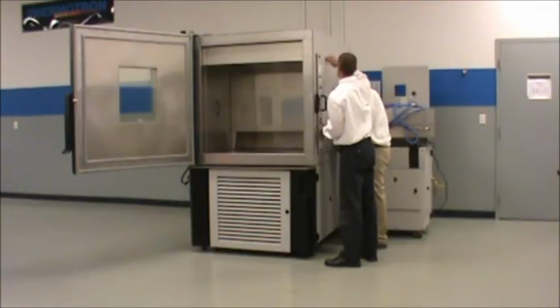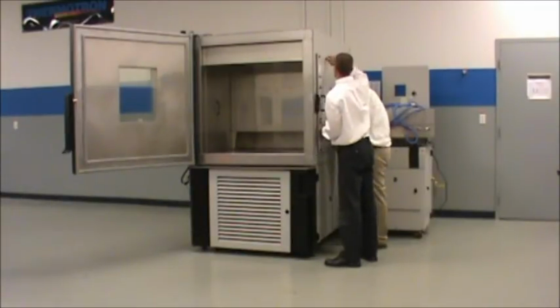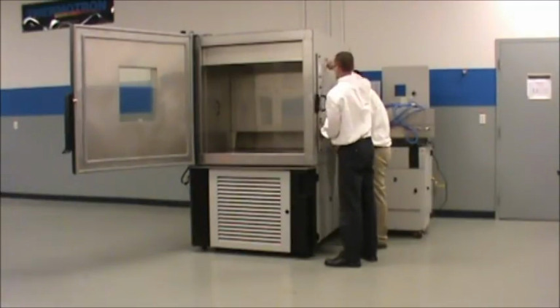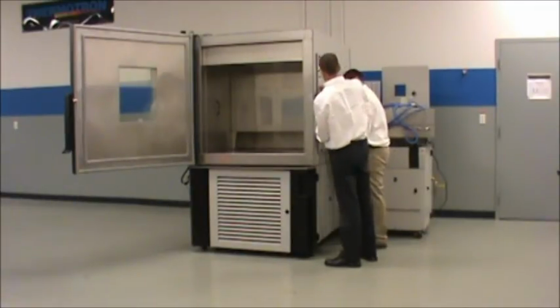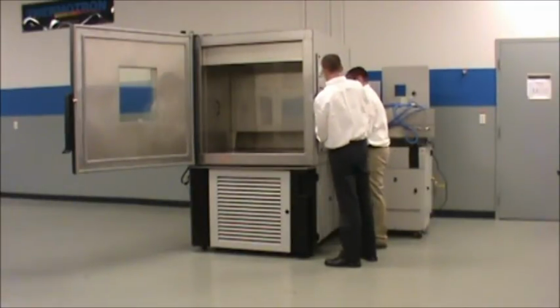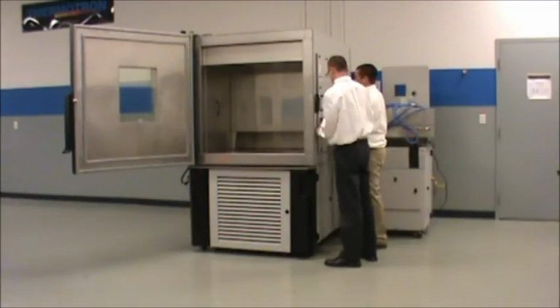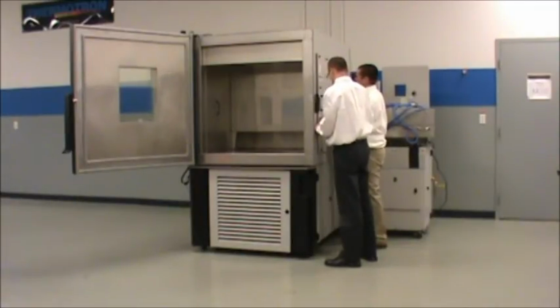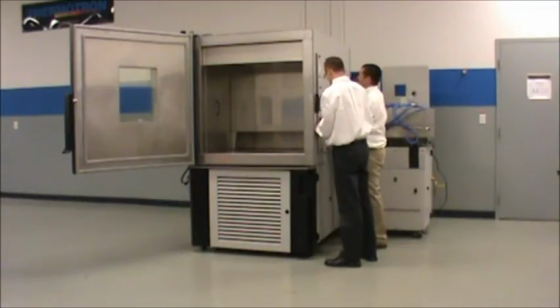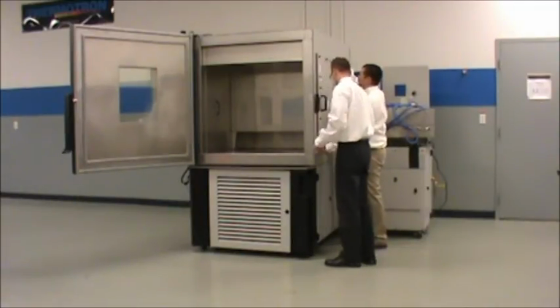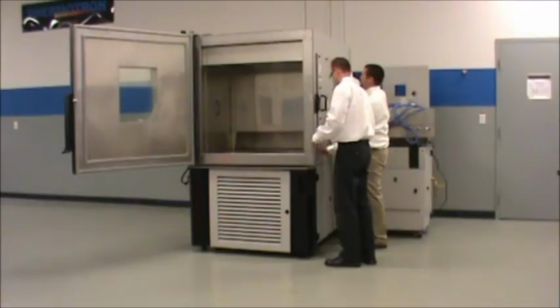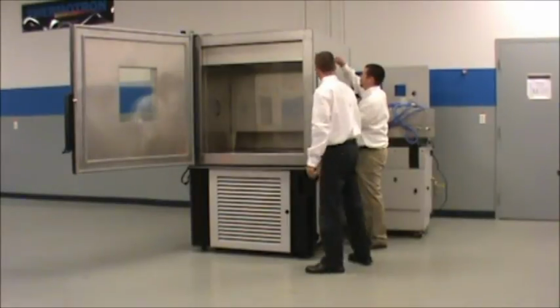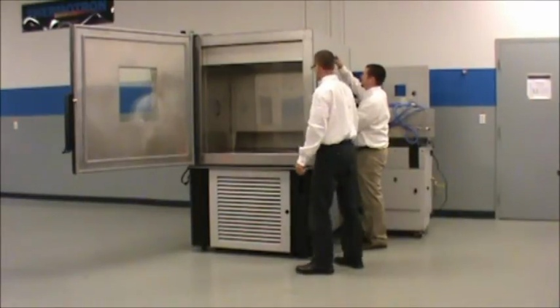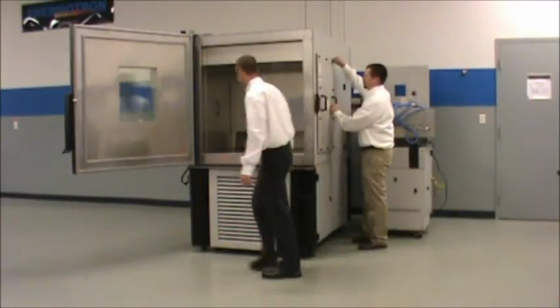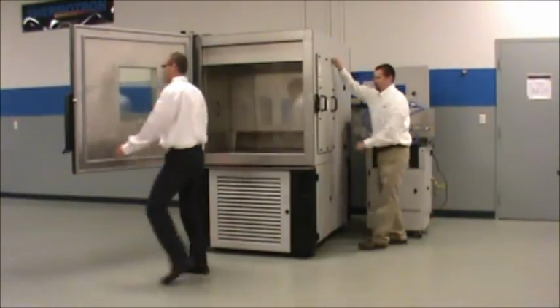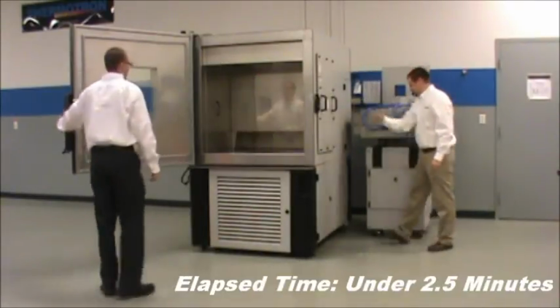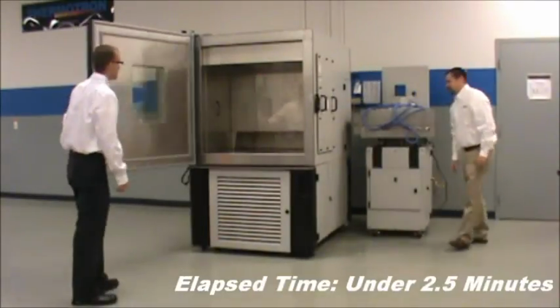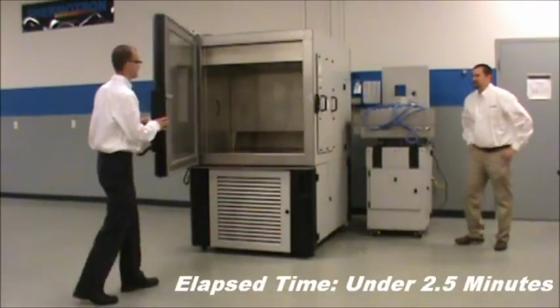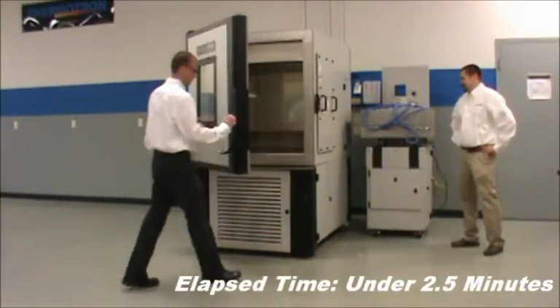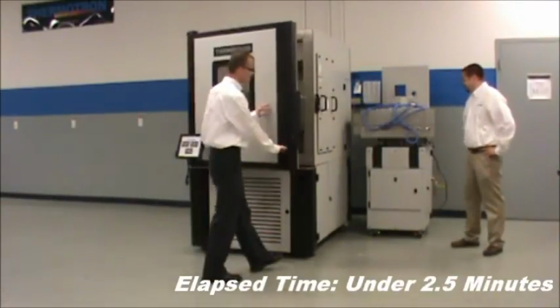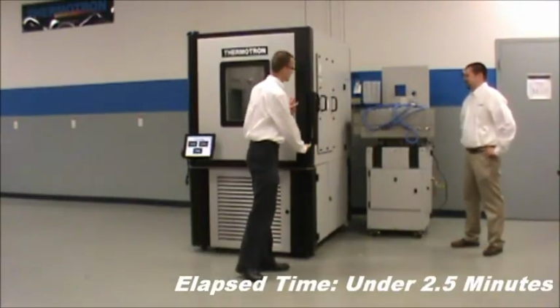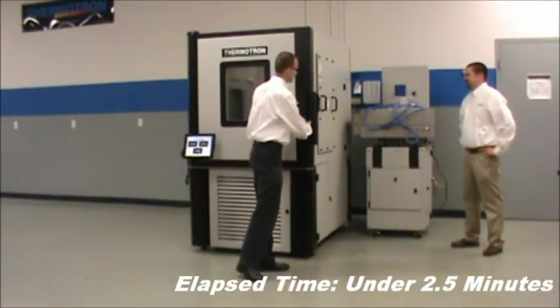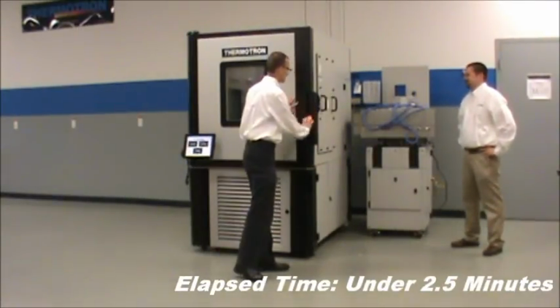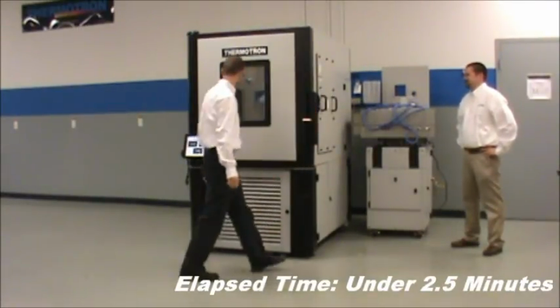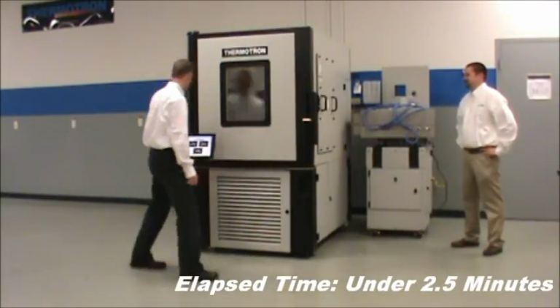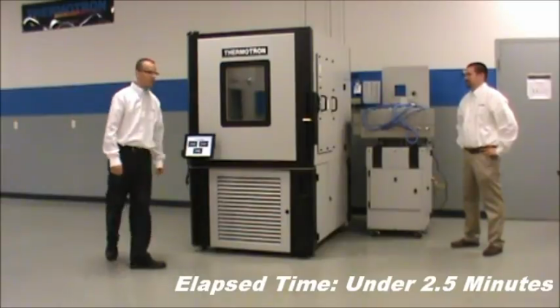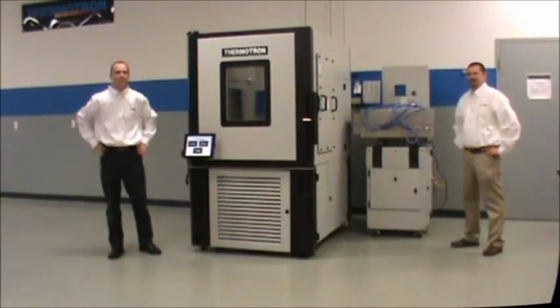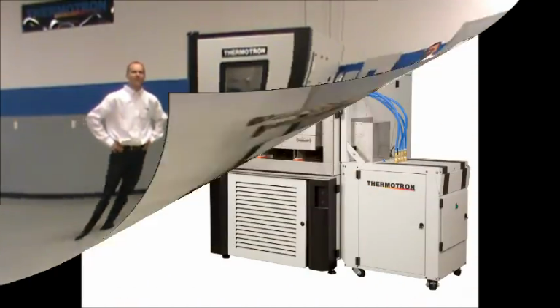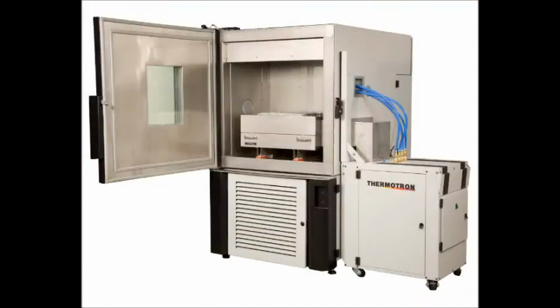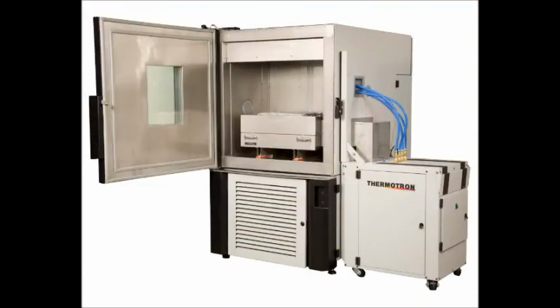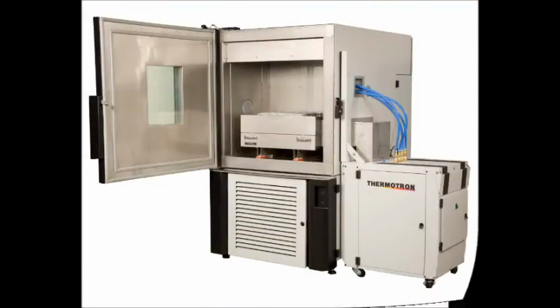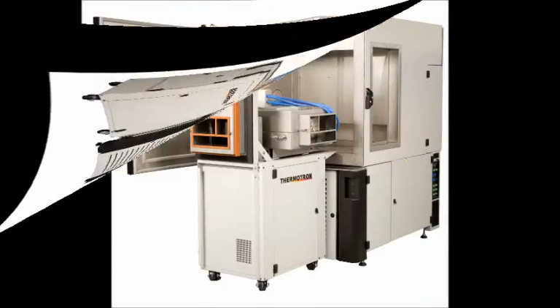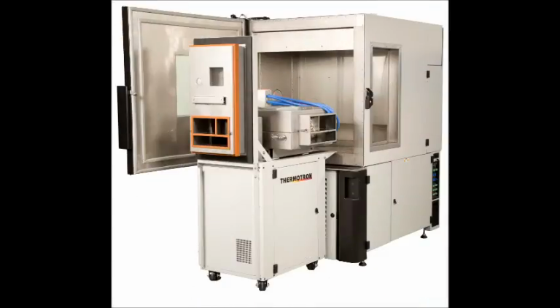The portable shaker requires a universal port and can be retrofitted to an existing Thermotron chamber. All parts of the system — chamber, shaker, and controller — are manufactured by Thermotron.